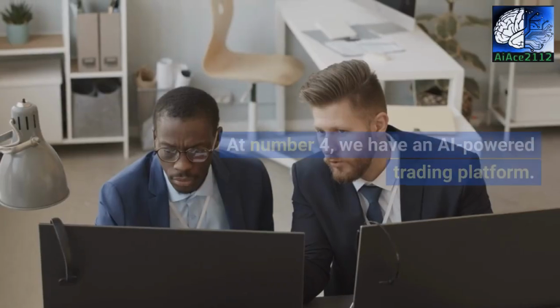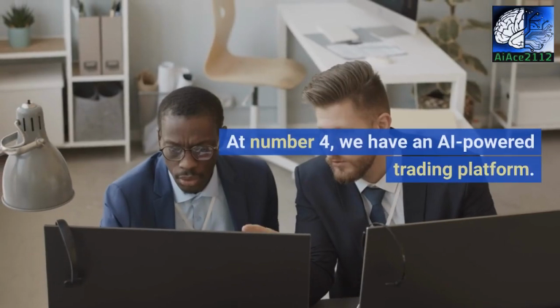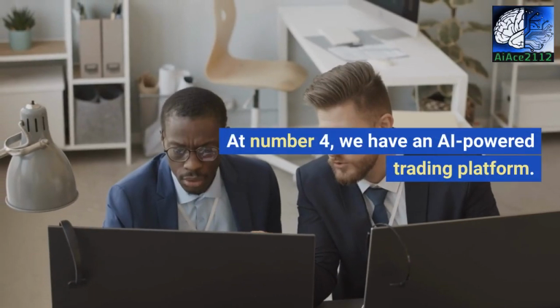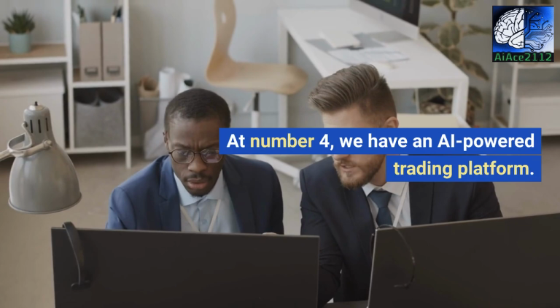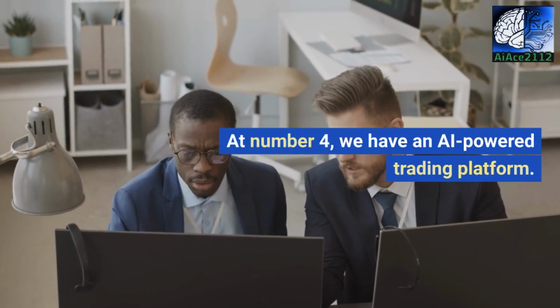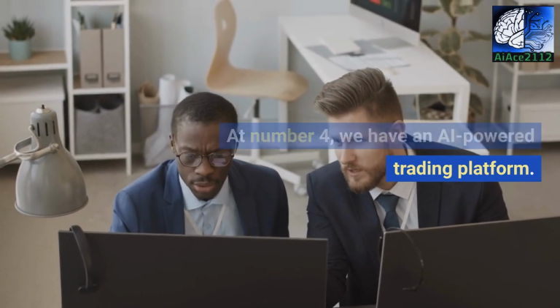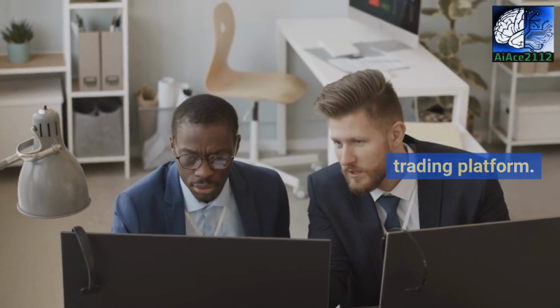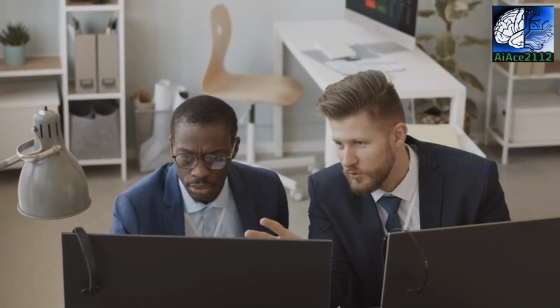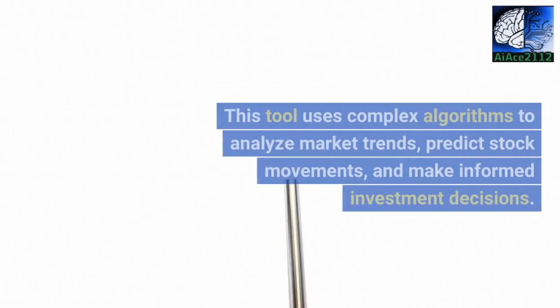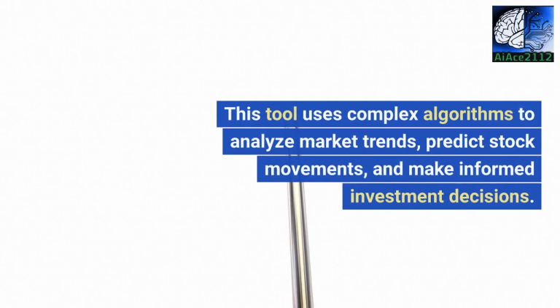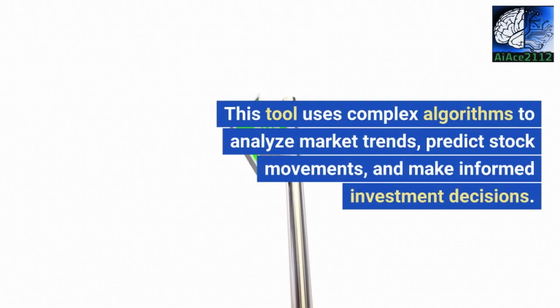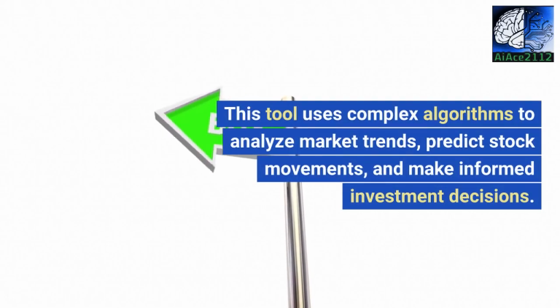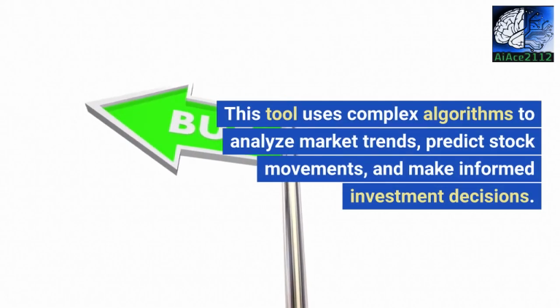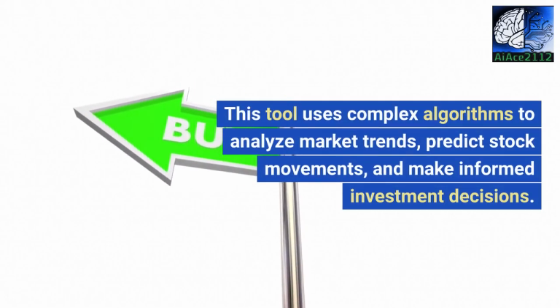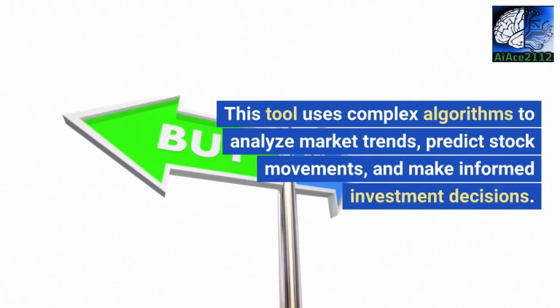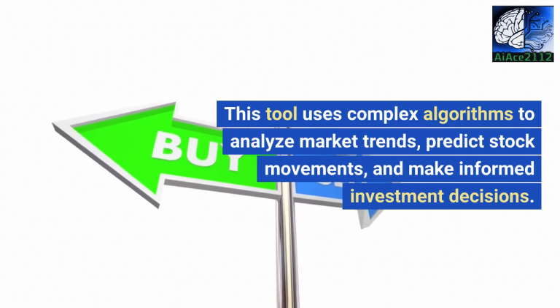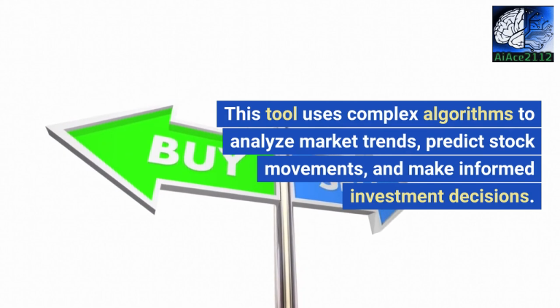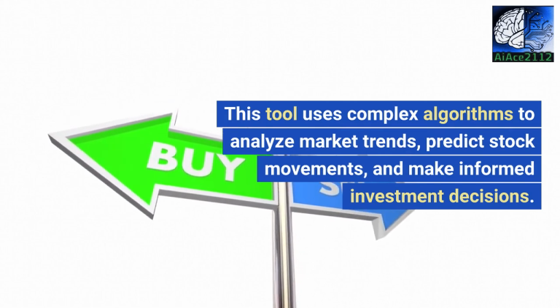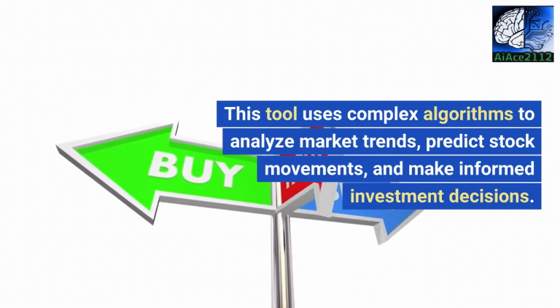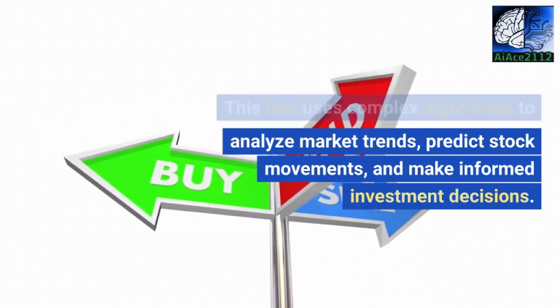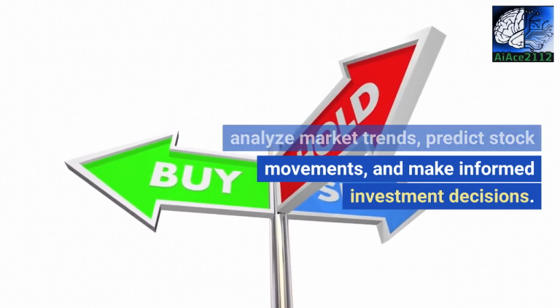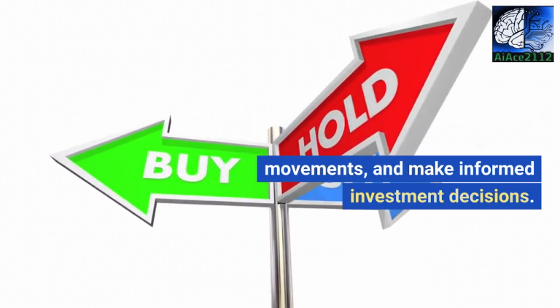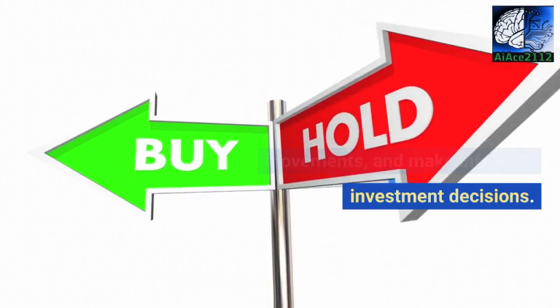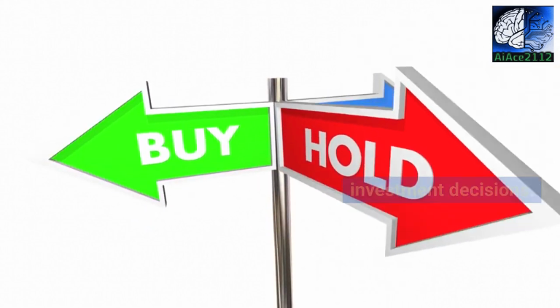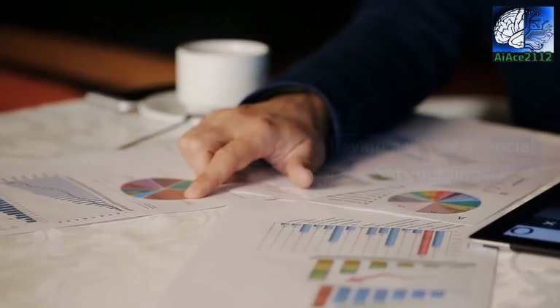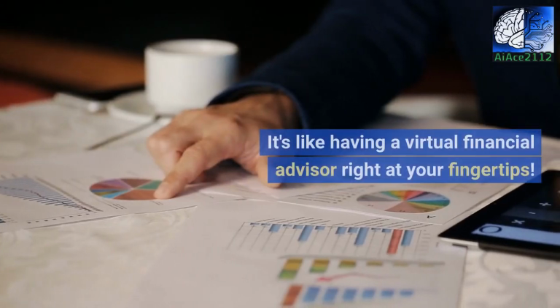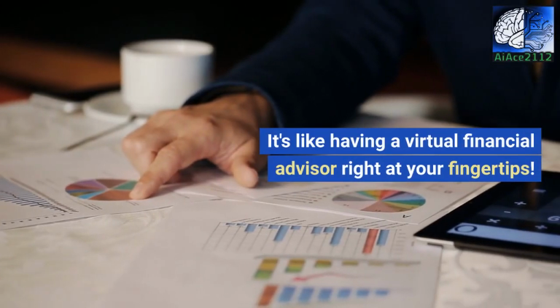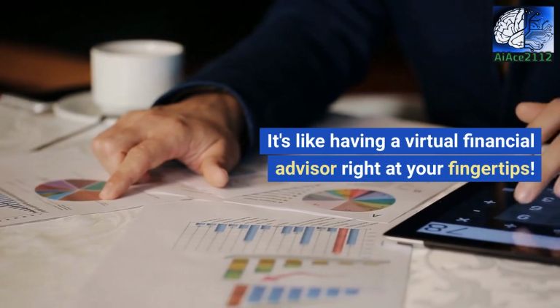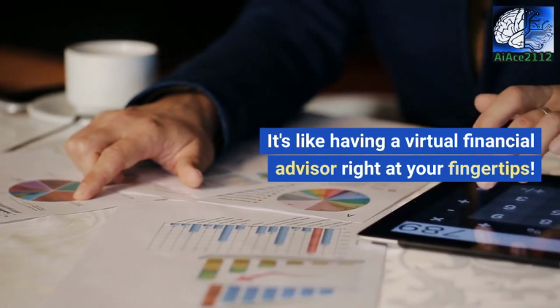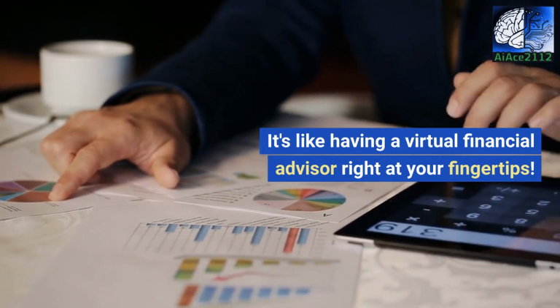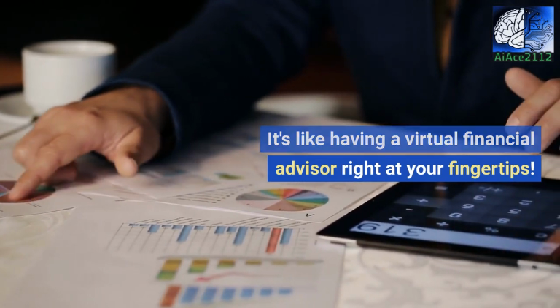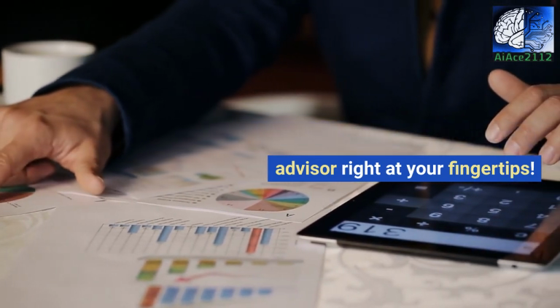At number 4, we have an AI-powered trading platform. This tool uses complex algorithms to analyze market trends, predict stock movements, and make informed investment decisions. It's like having a virtual financial advisor right at your fingertips.